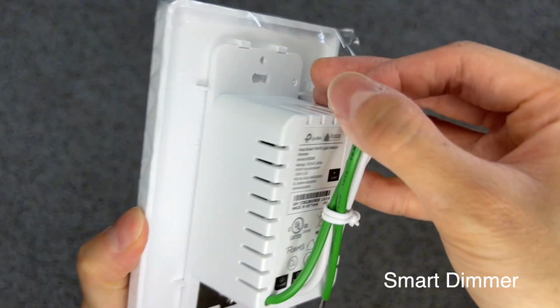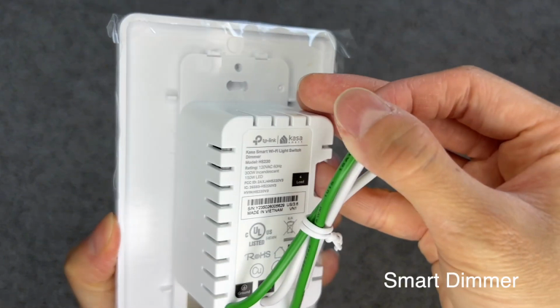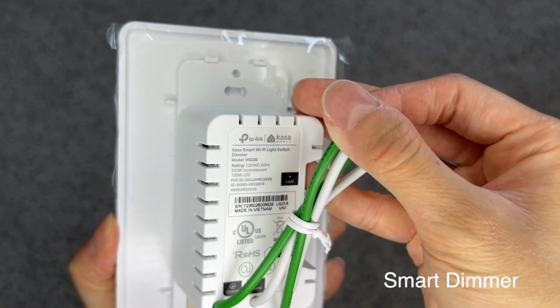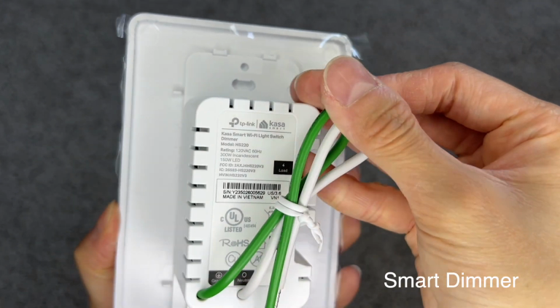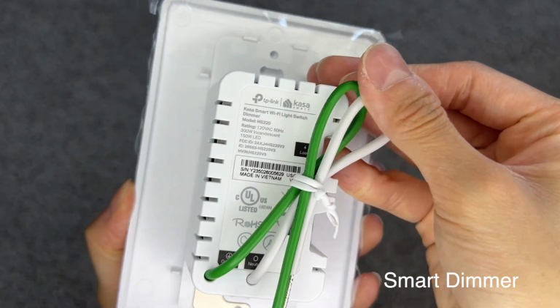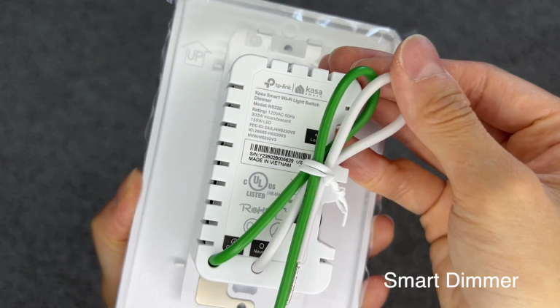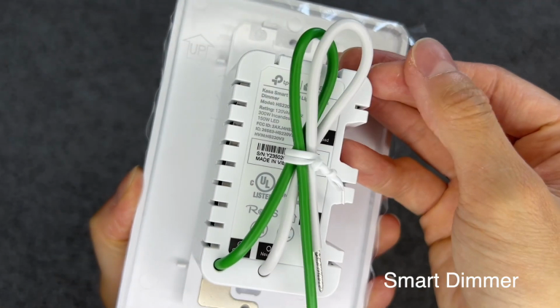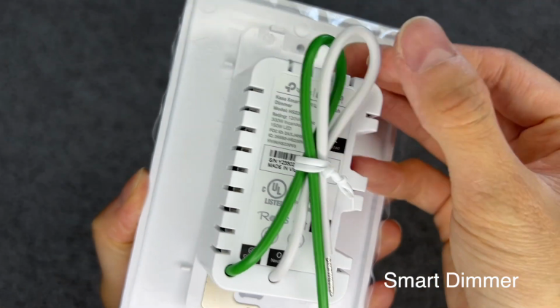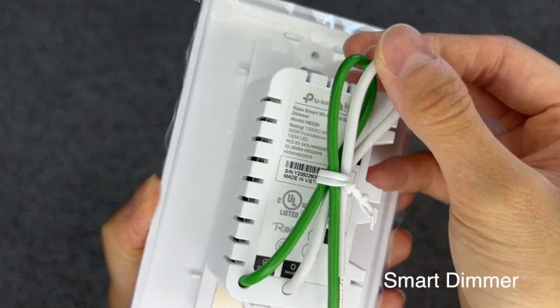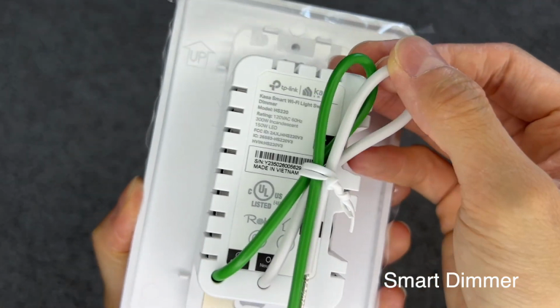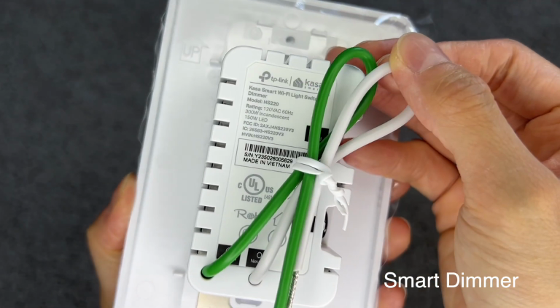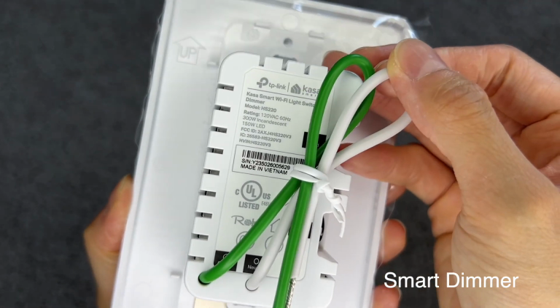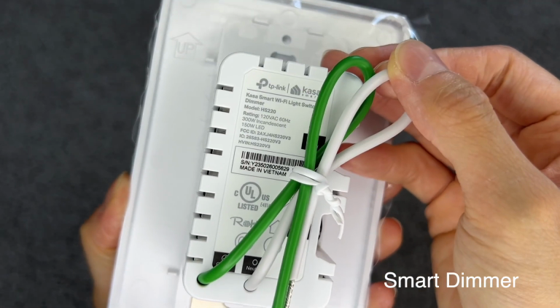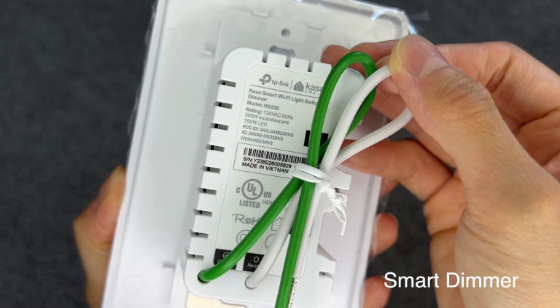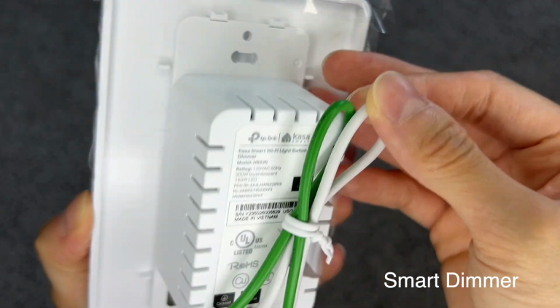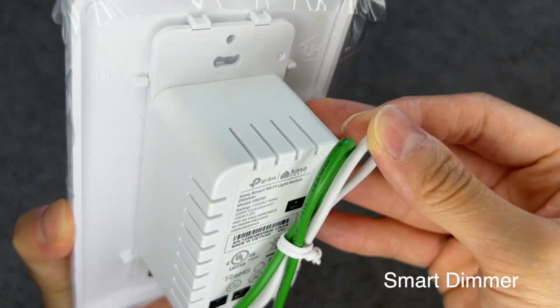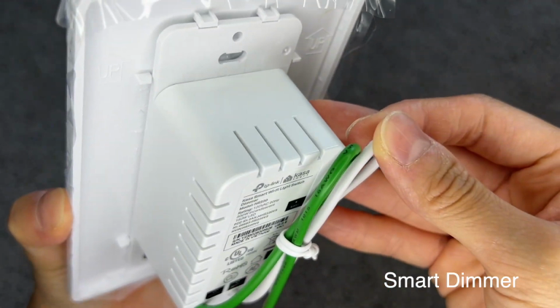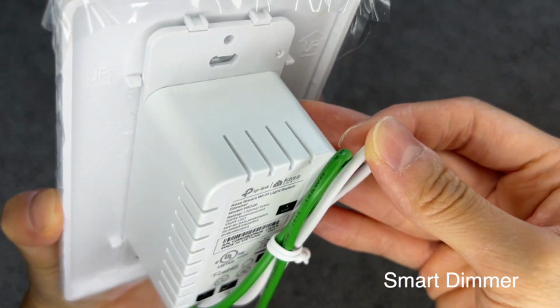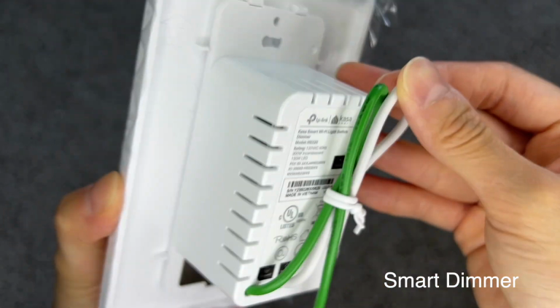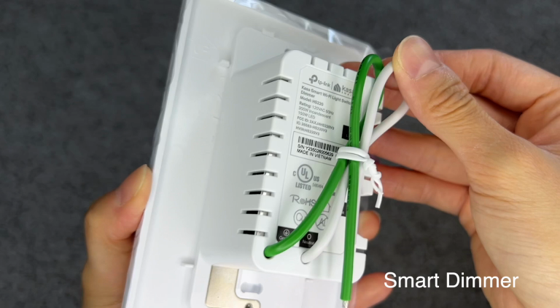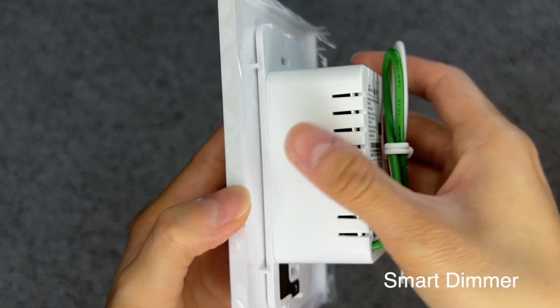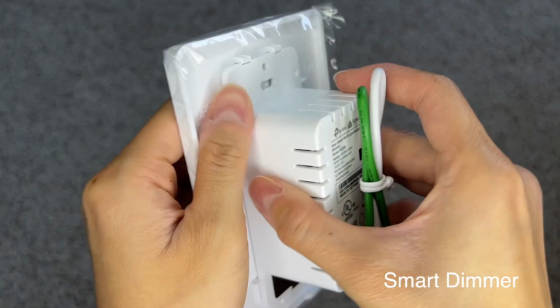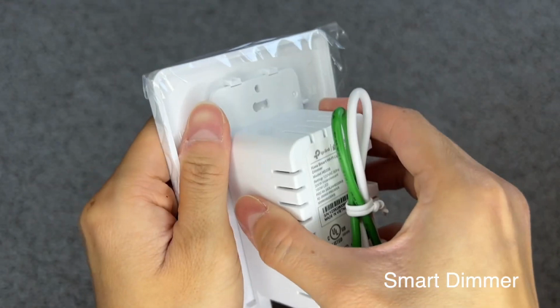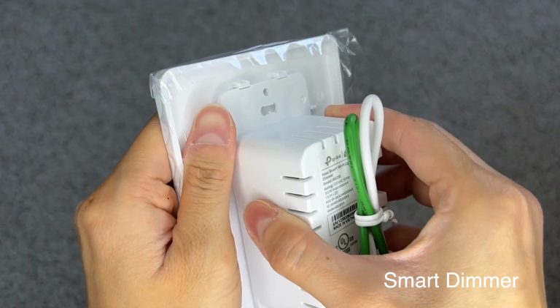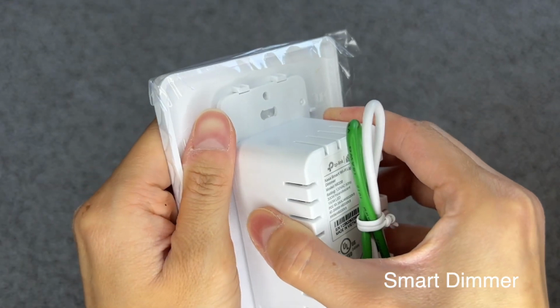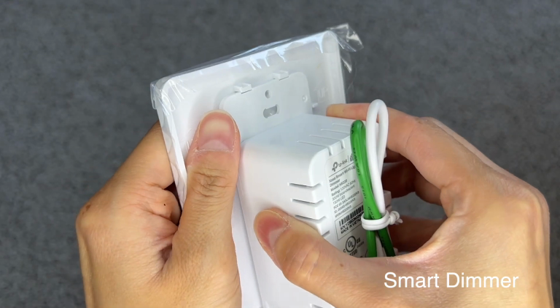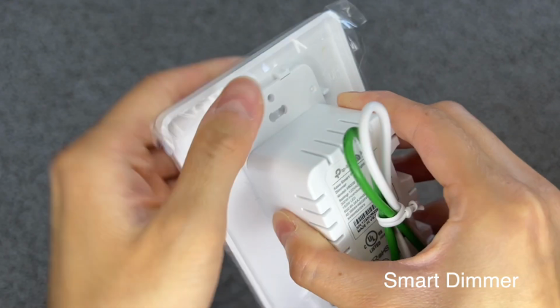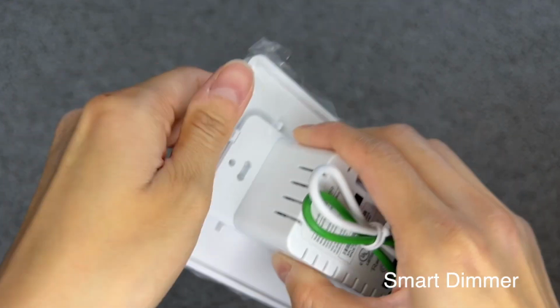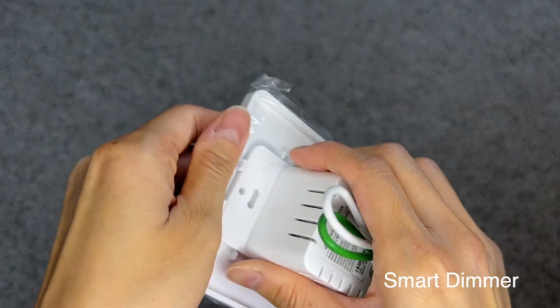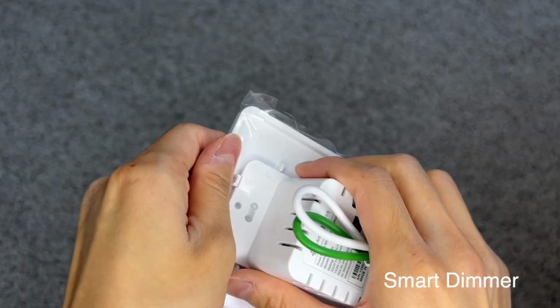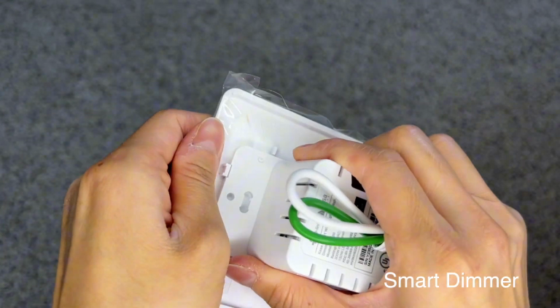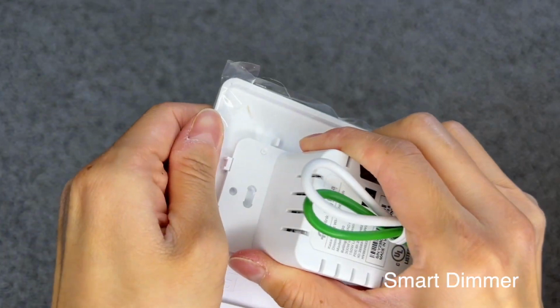You'll need to take off the wall plate to screw the light switch into your wall. To do so, pull them apart with a little bit of force. To put the wall plate back onto the light switch, line it up and push in.